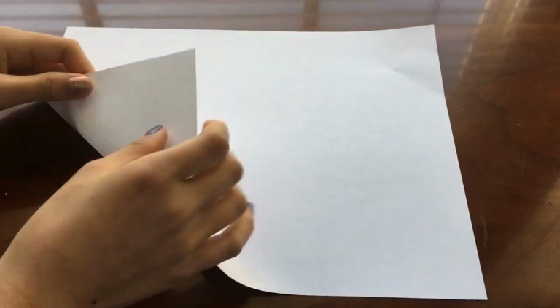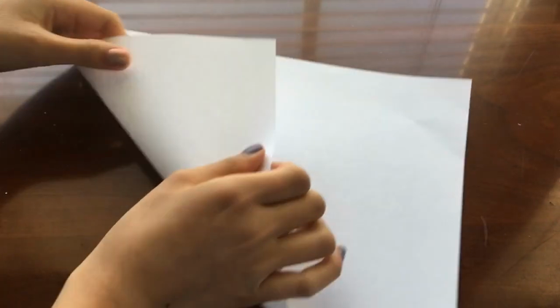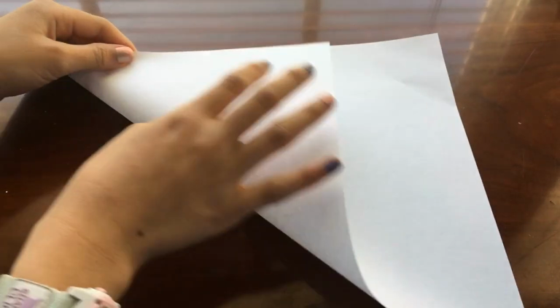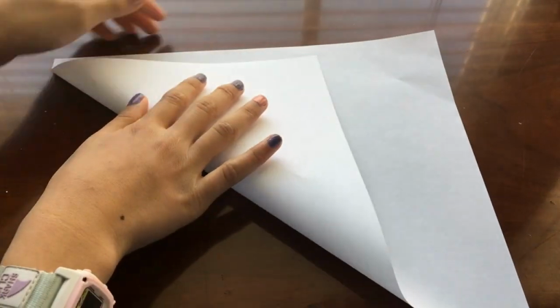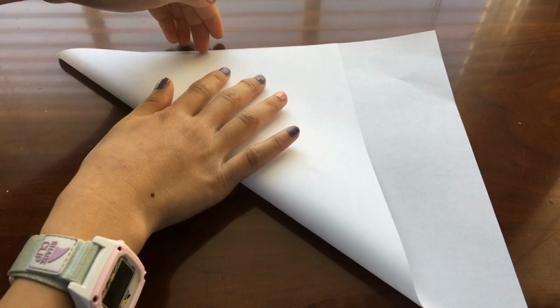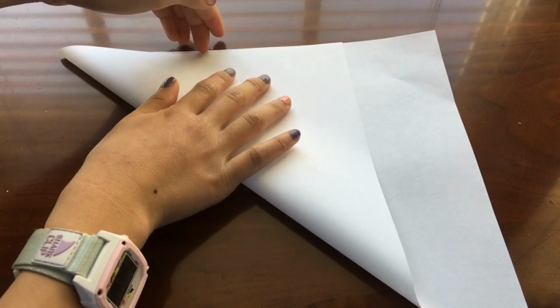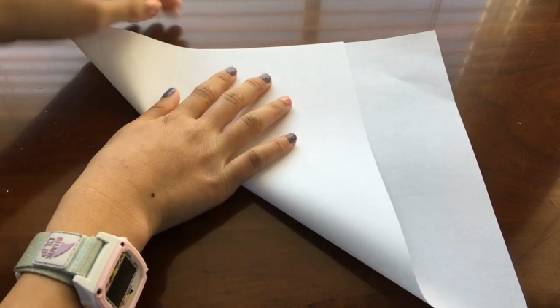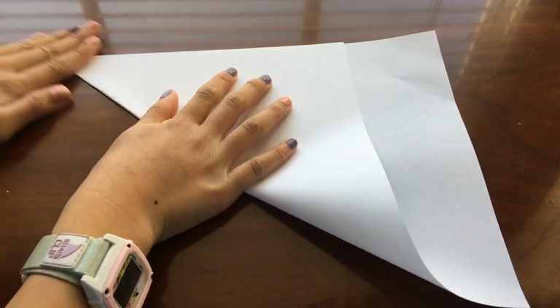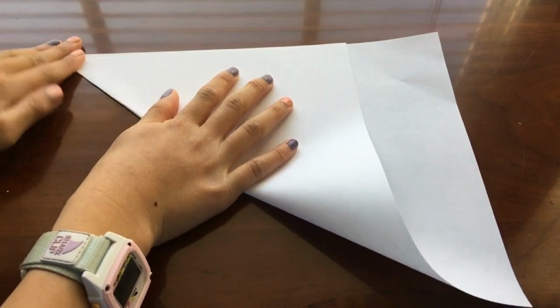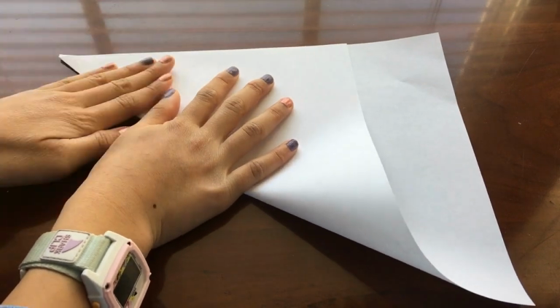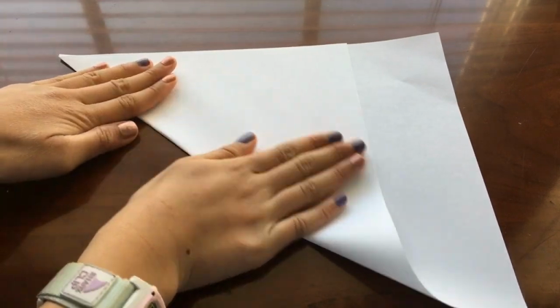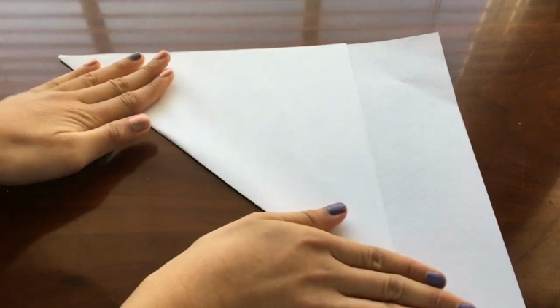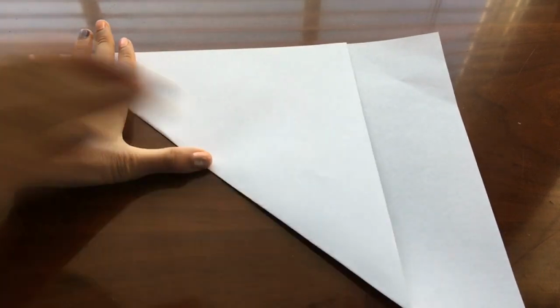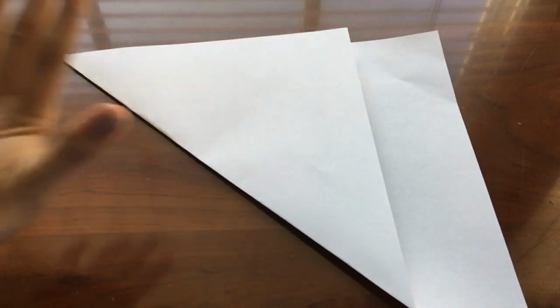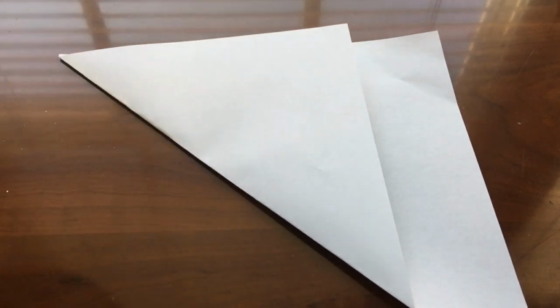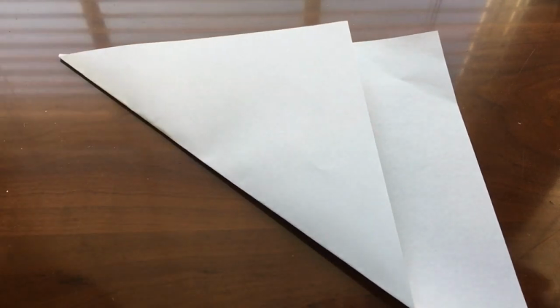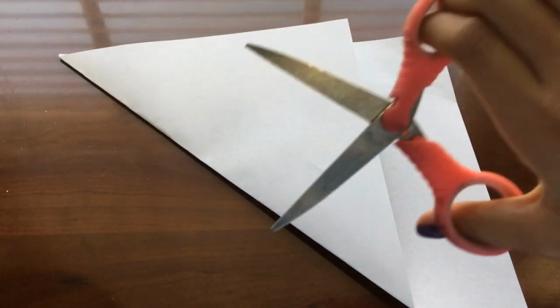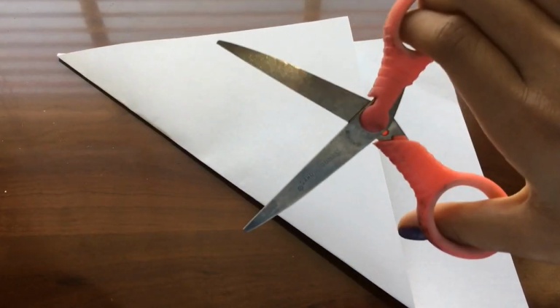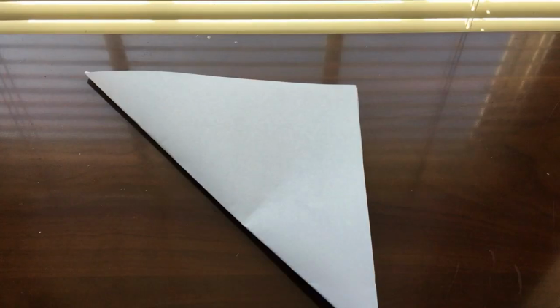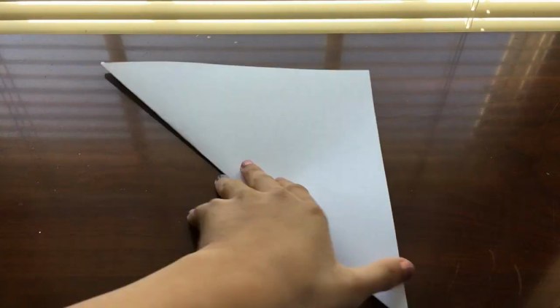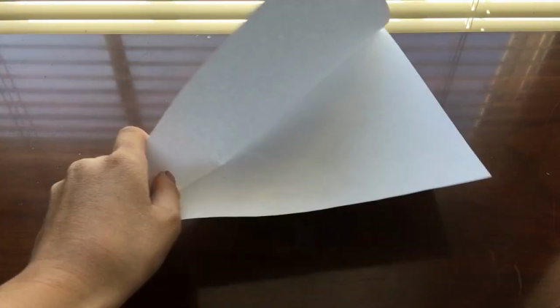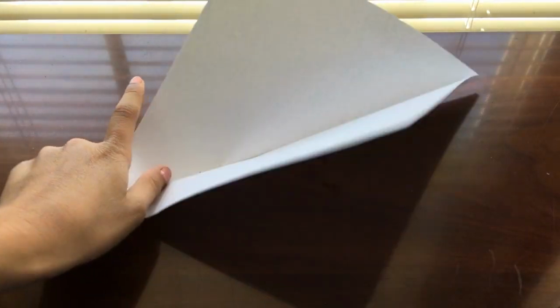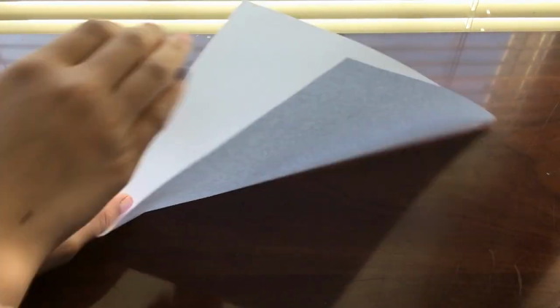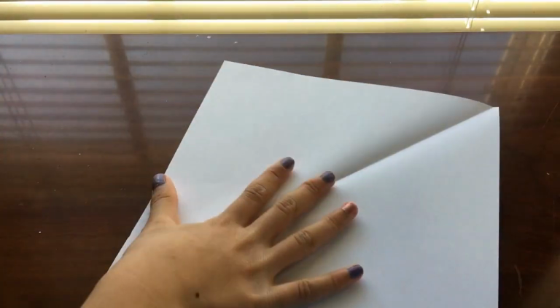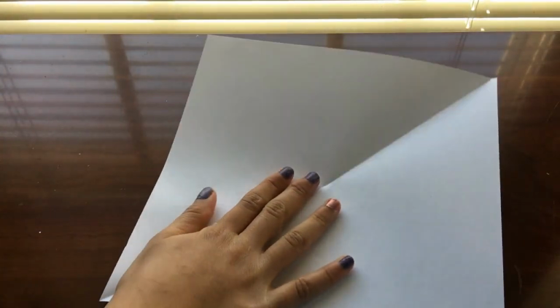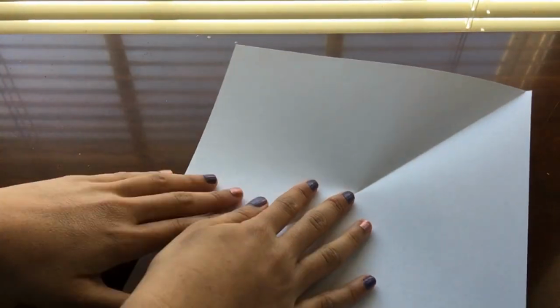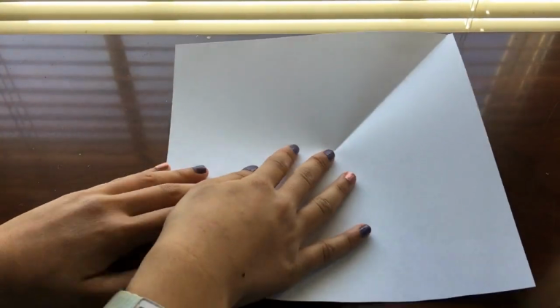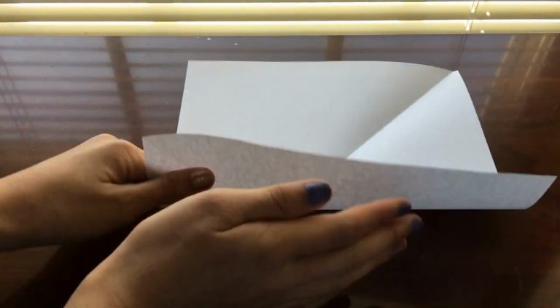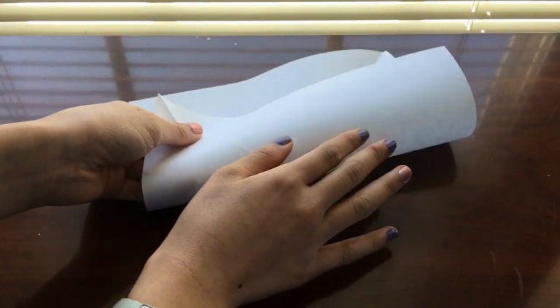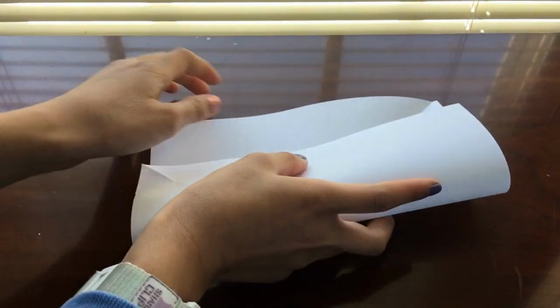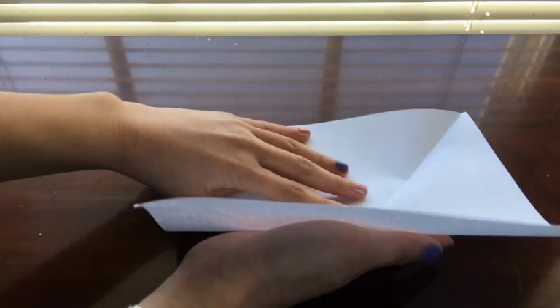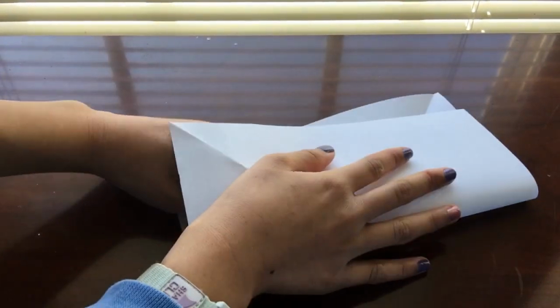First, fold the paper into a triangle shape. Then cut off the excess paper. Unfold the paper and fold it in half, hamburger style.